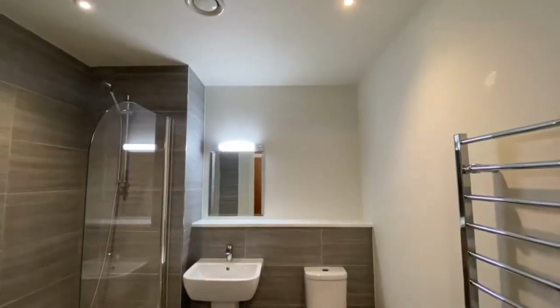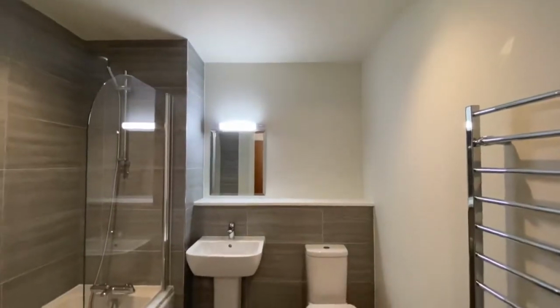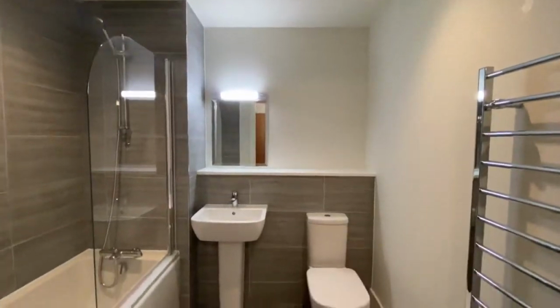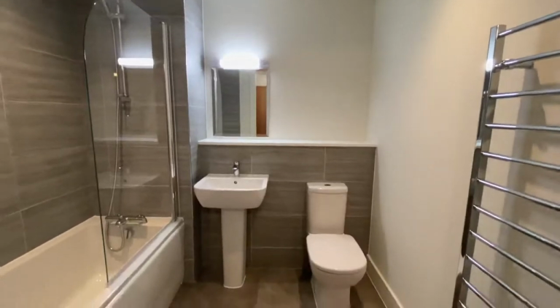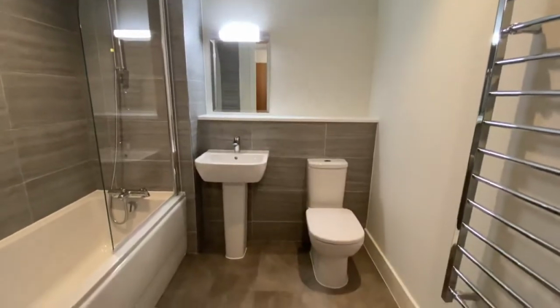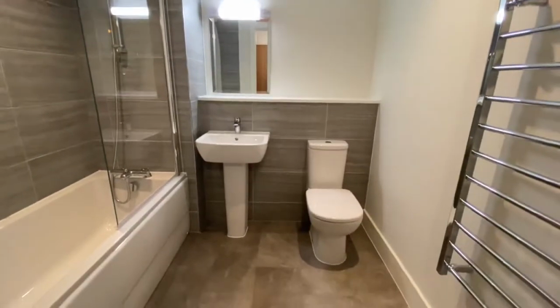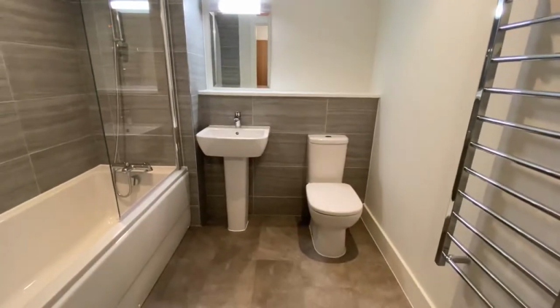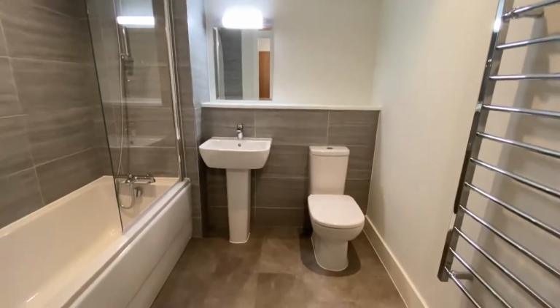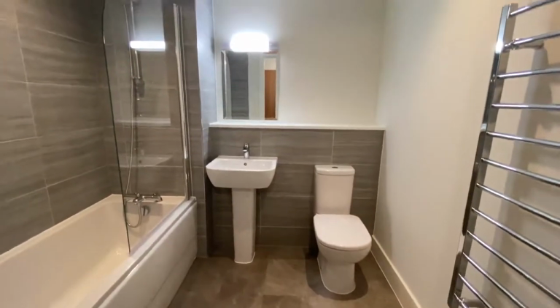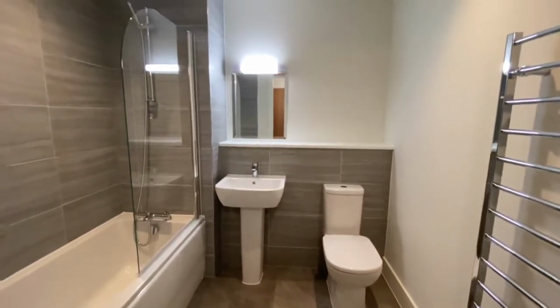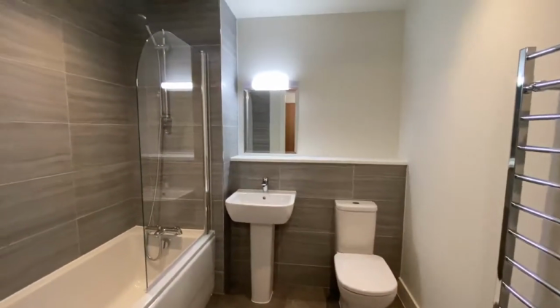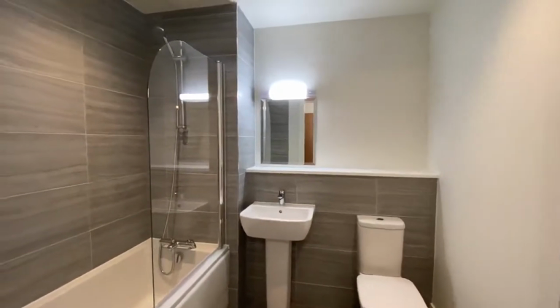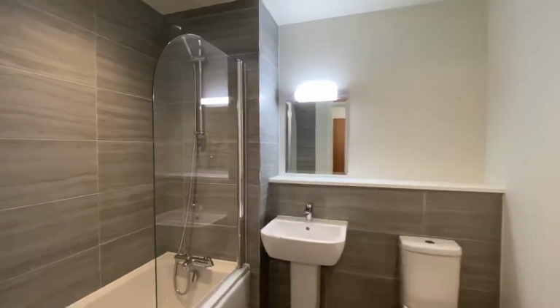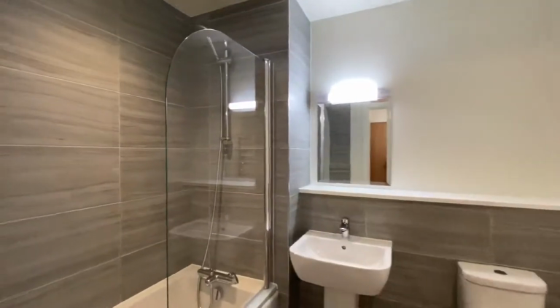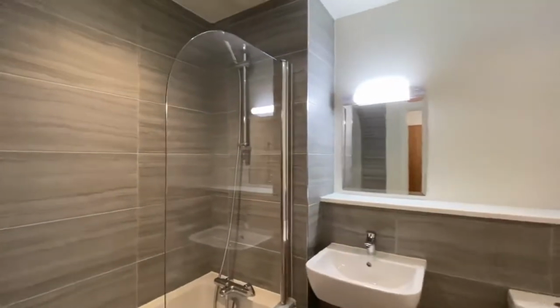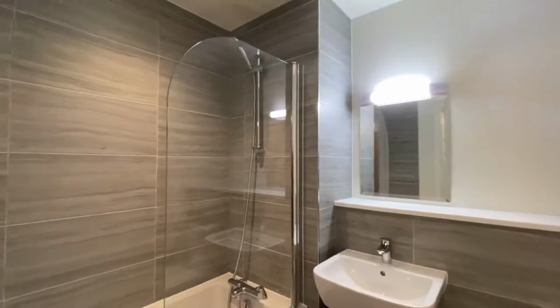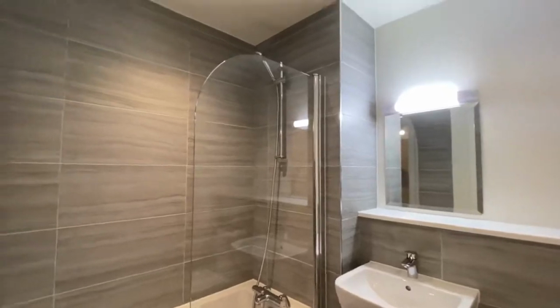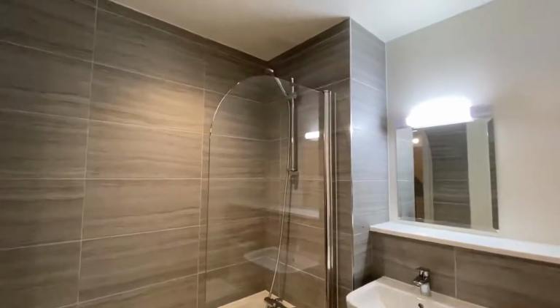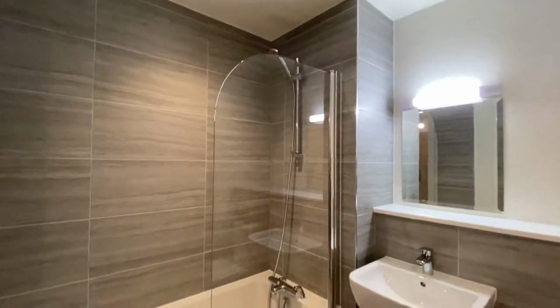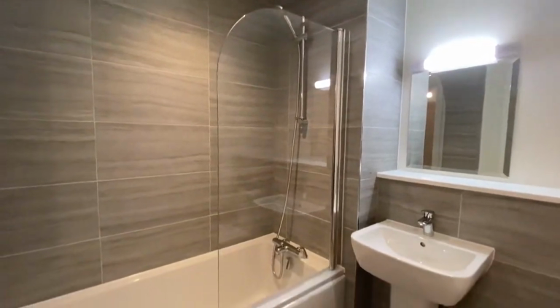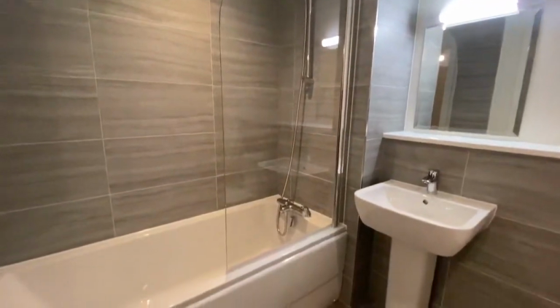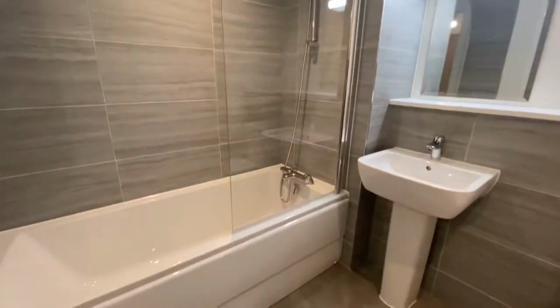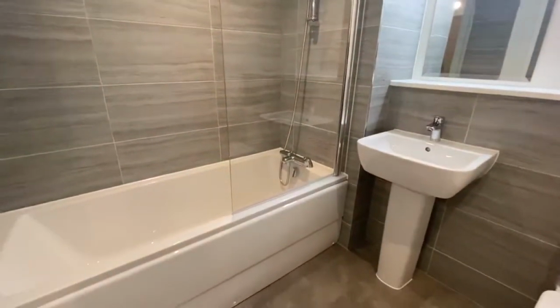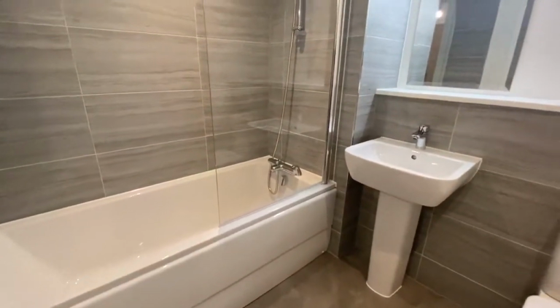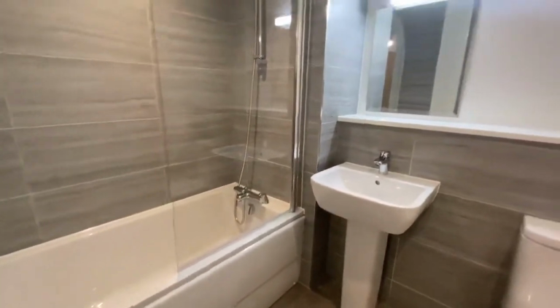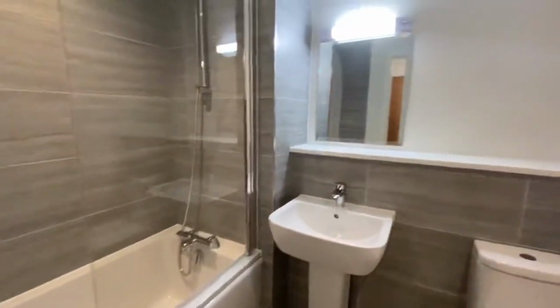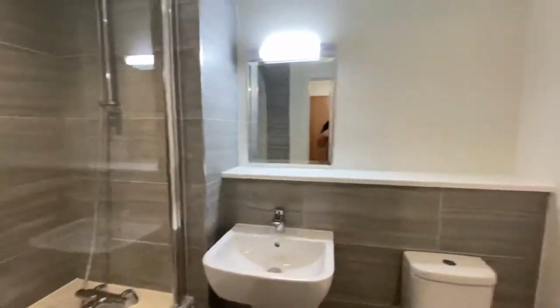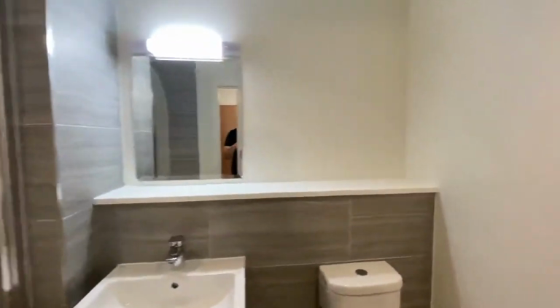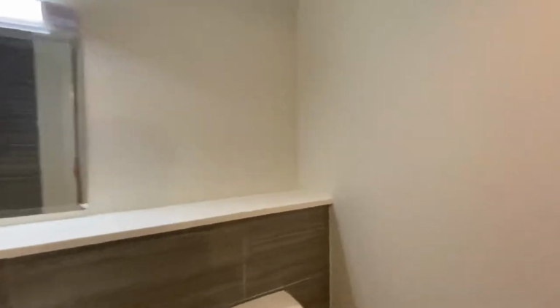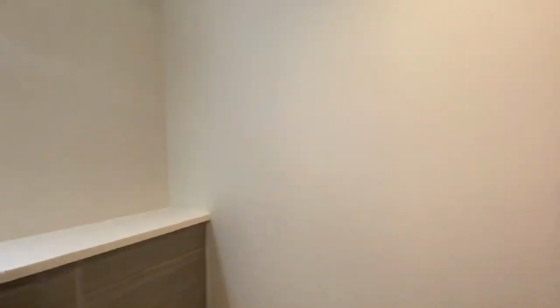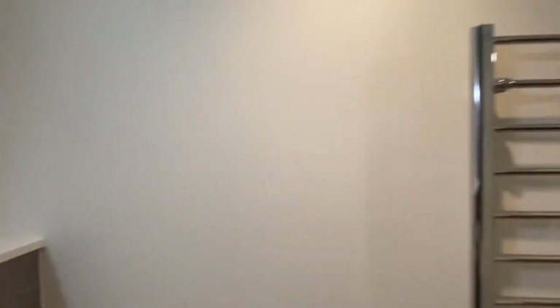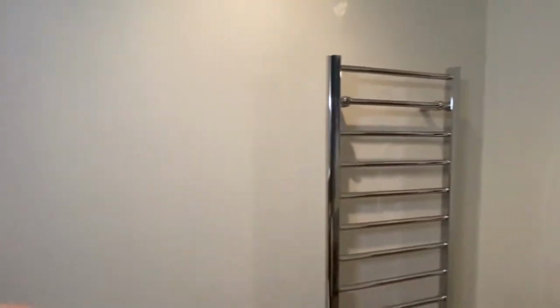You have a fully fitted bathroom here, so you've got a tub with shower, WC, a sink with mirror on top and a specific light with that mirror as well. You've also got a heated towel rail.